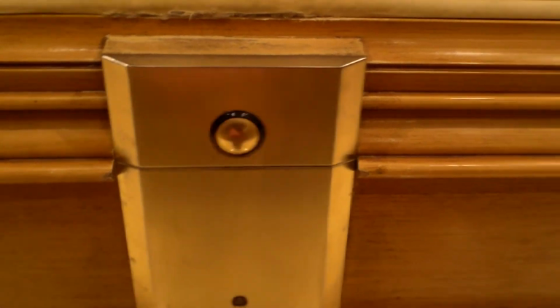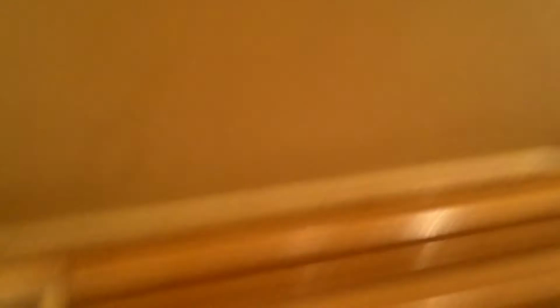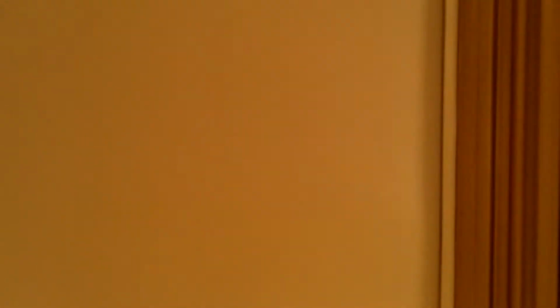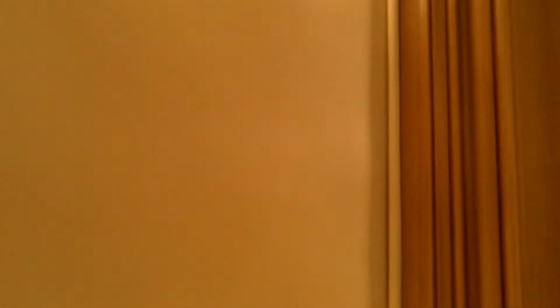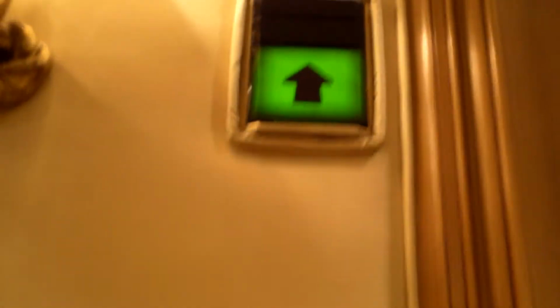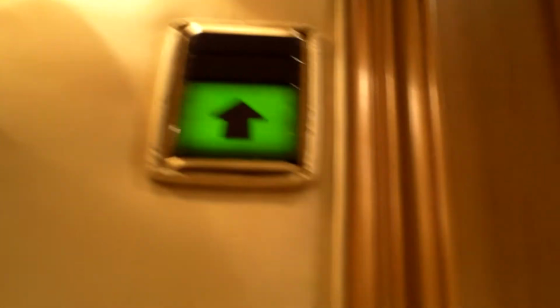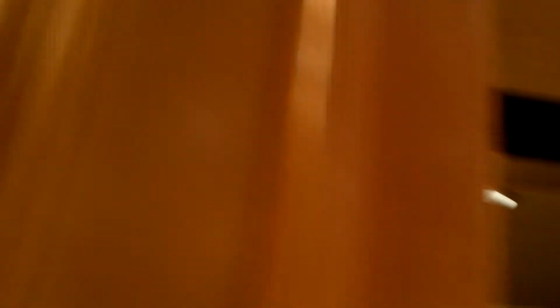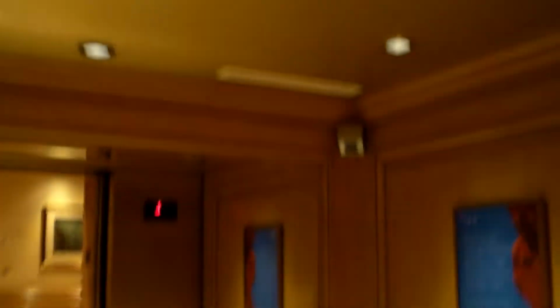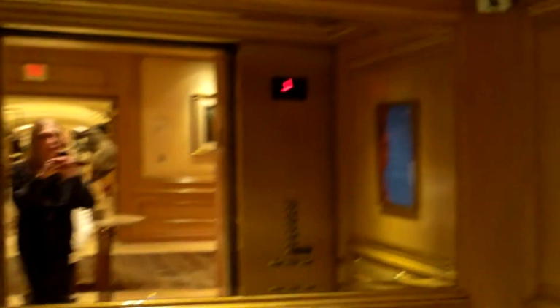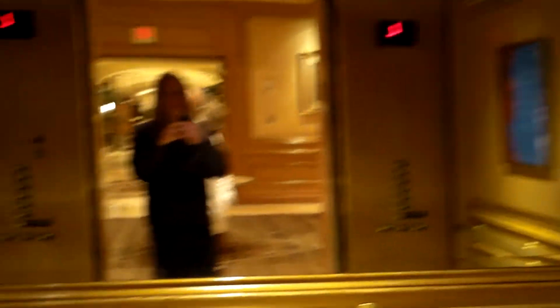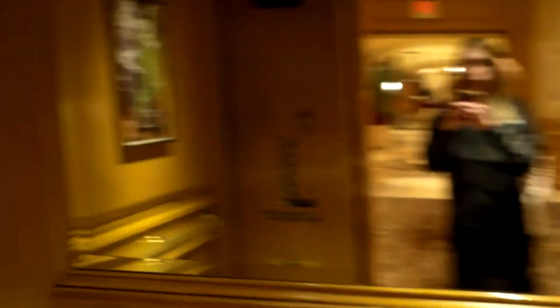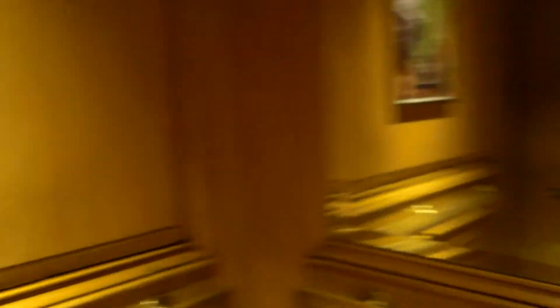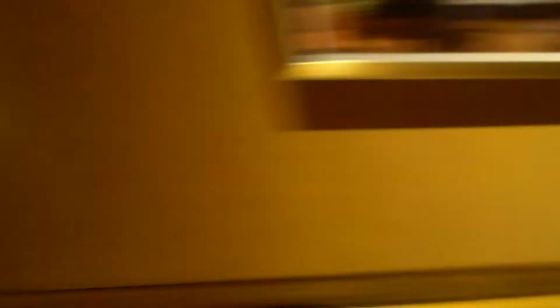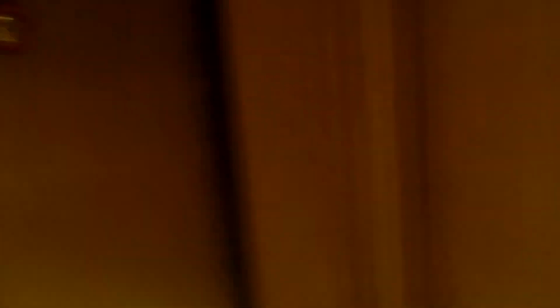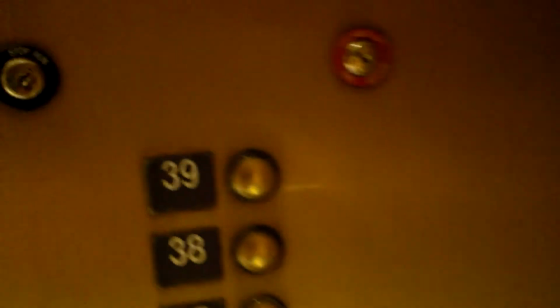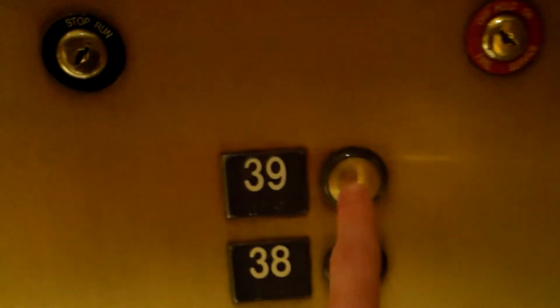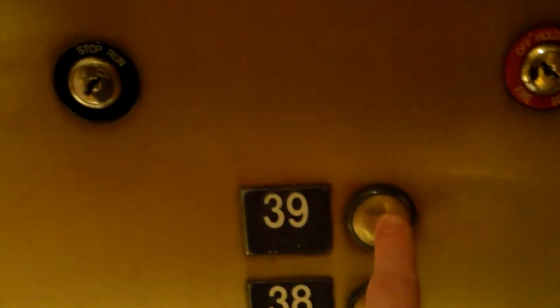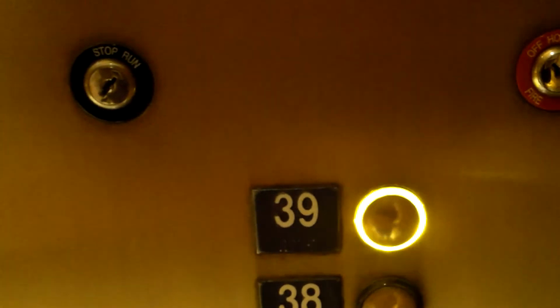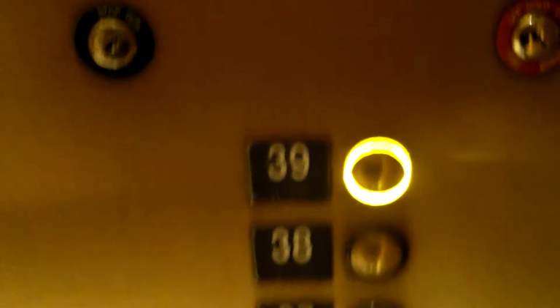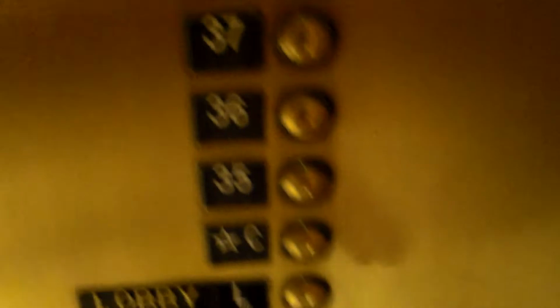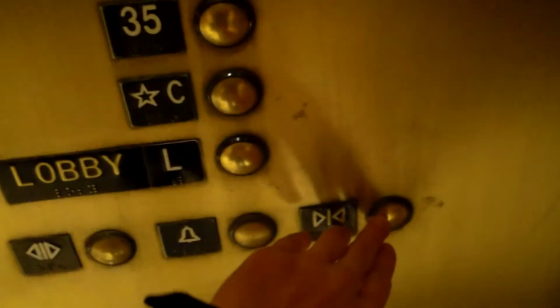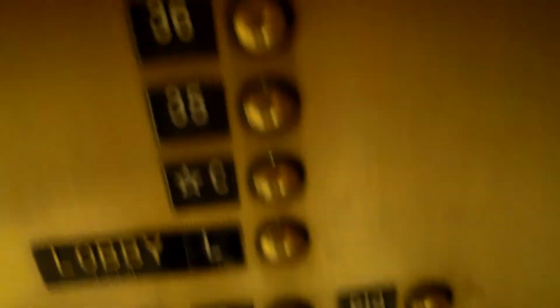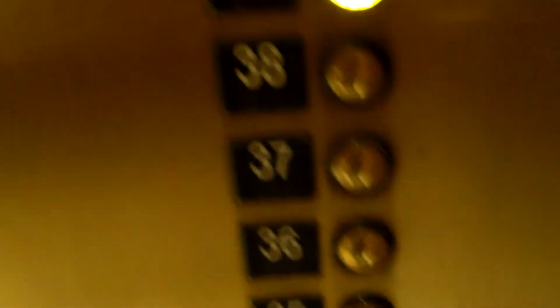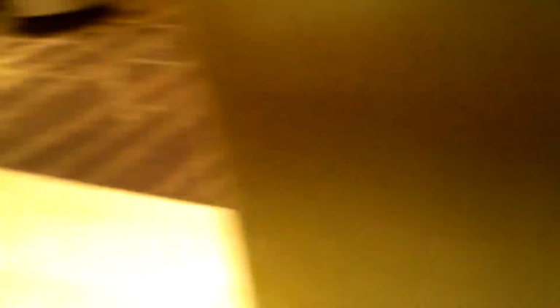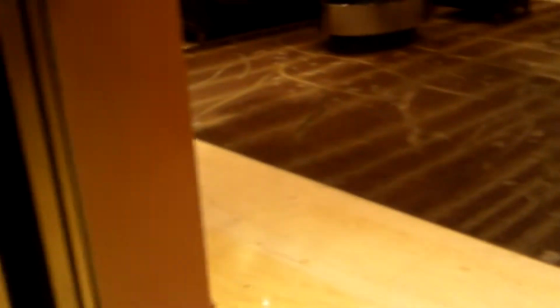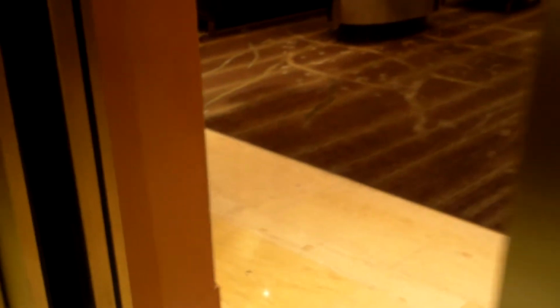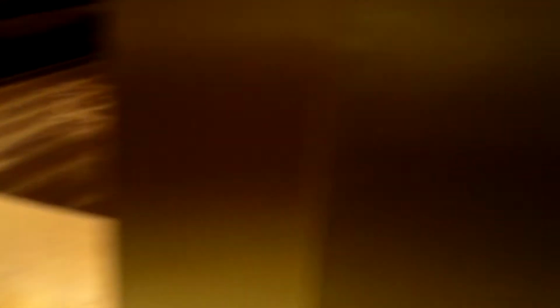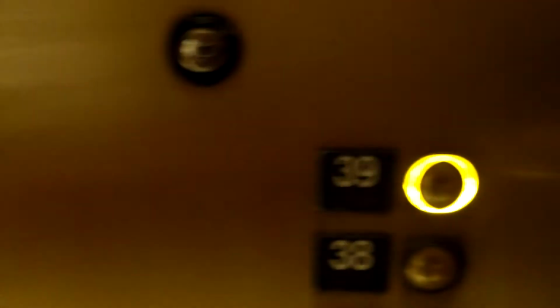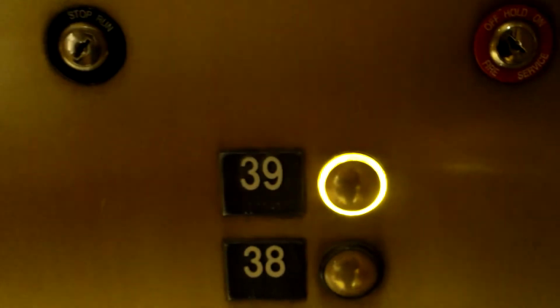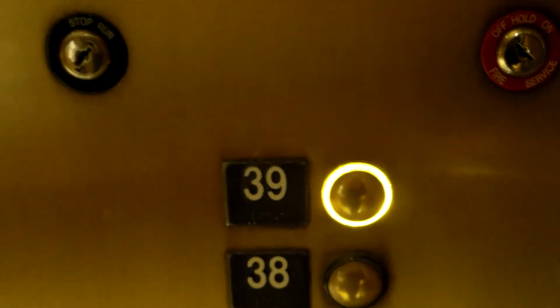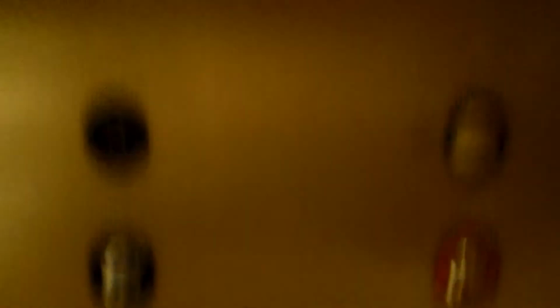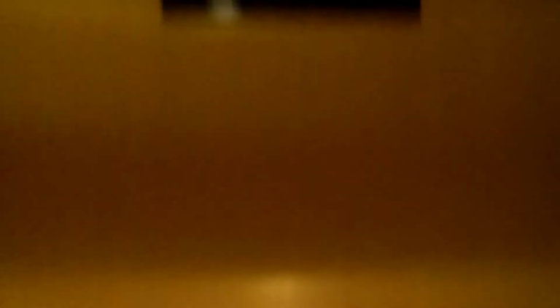Alright, here is the elevator at the Four Seasons in Las Vegas, Nevada. We'll just go to 39 here. Door closed does not work. They've got unique yellow buttons on these.